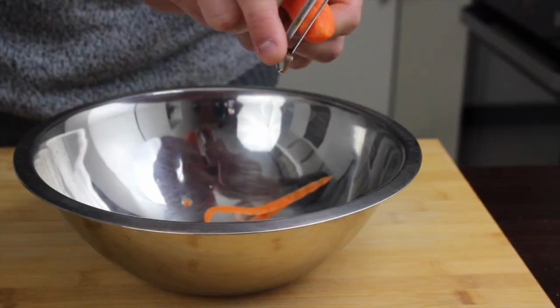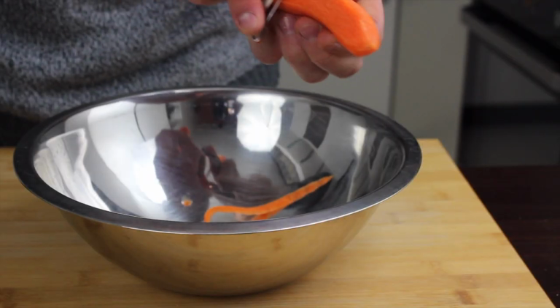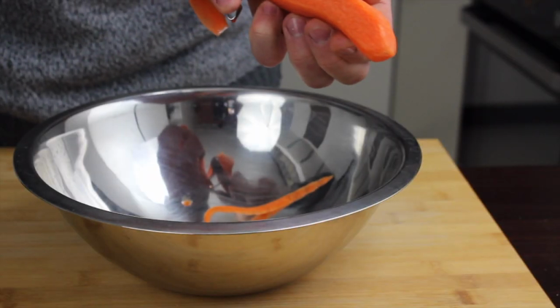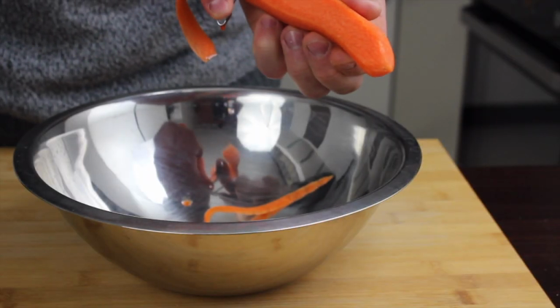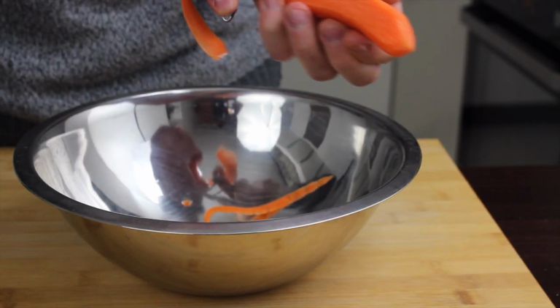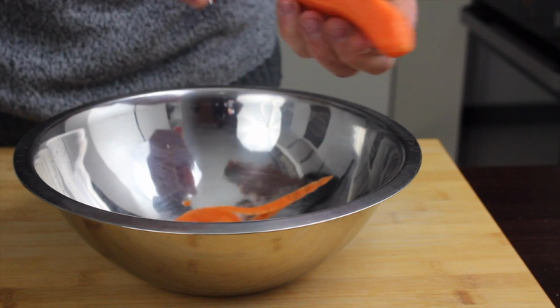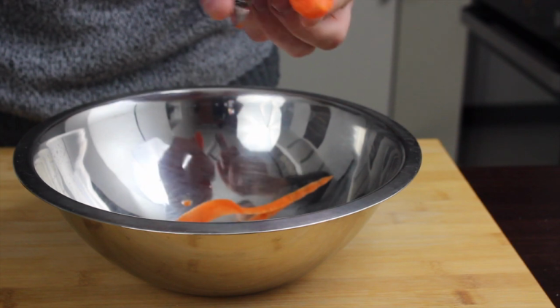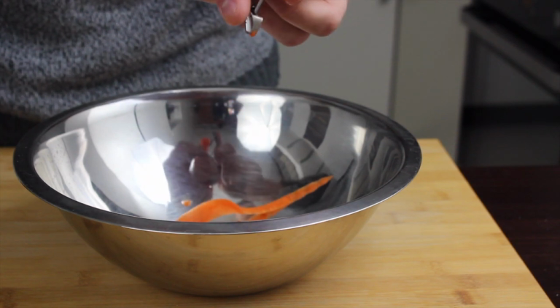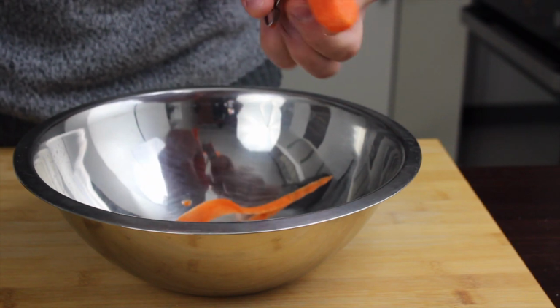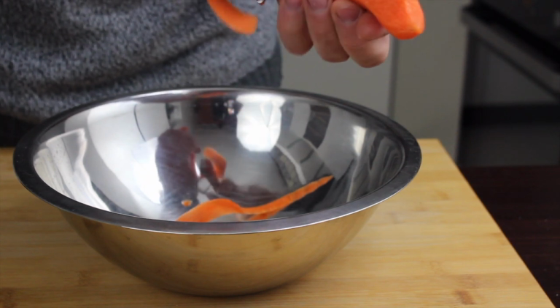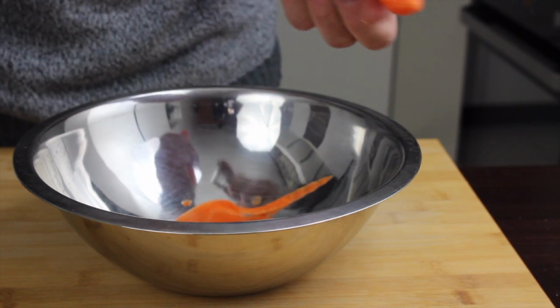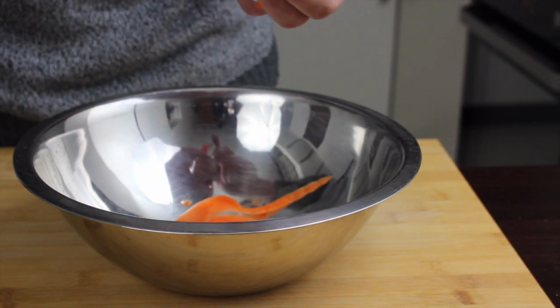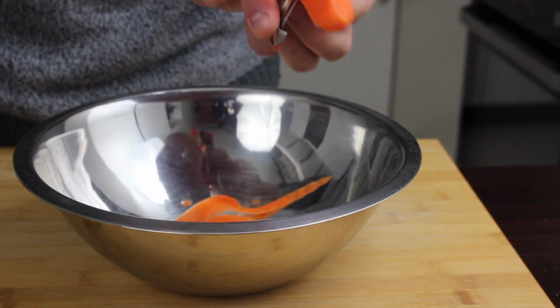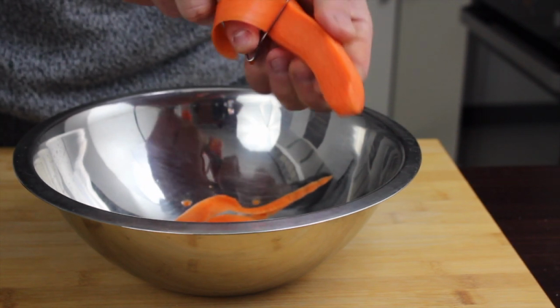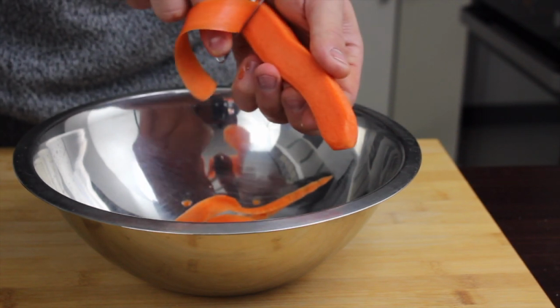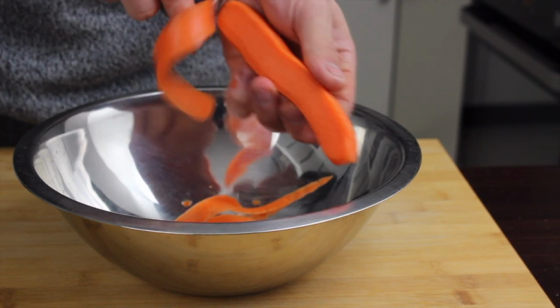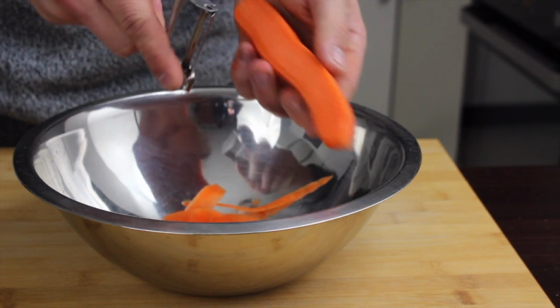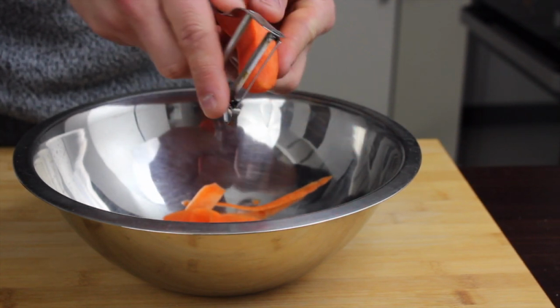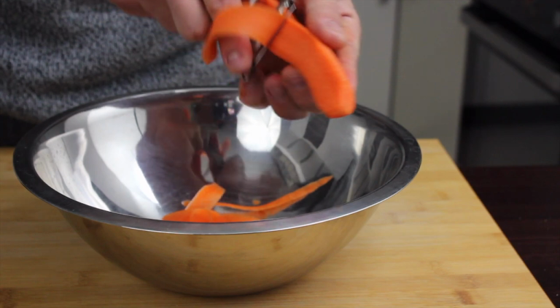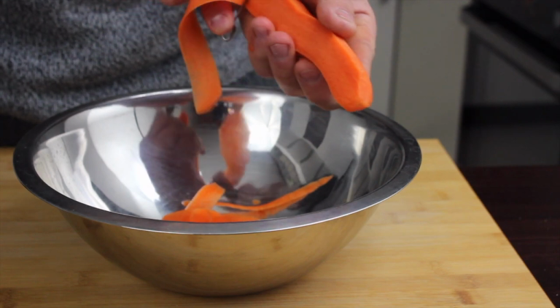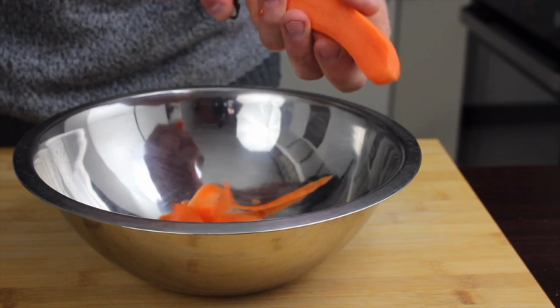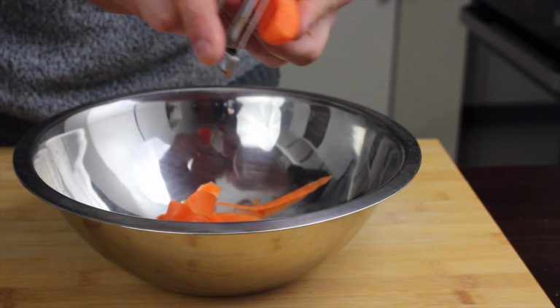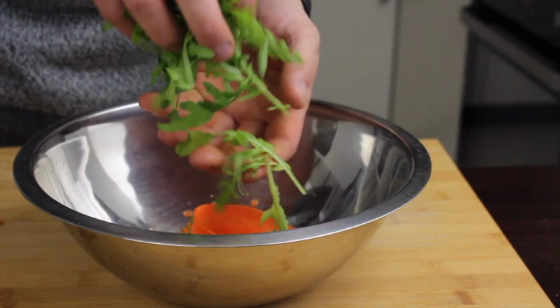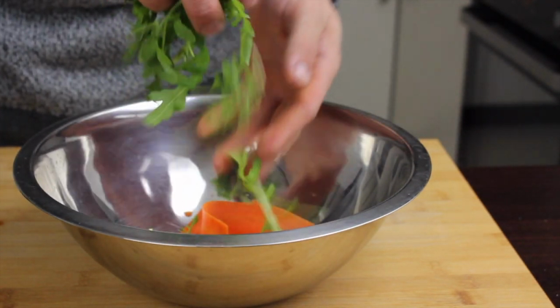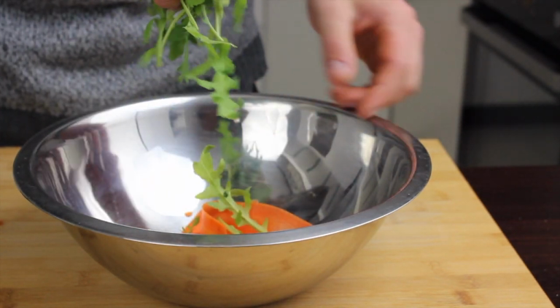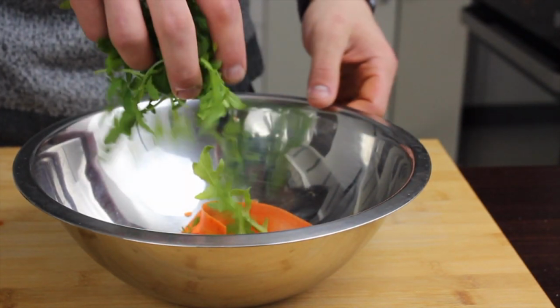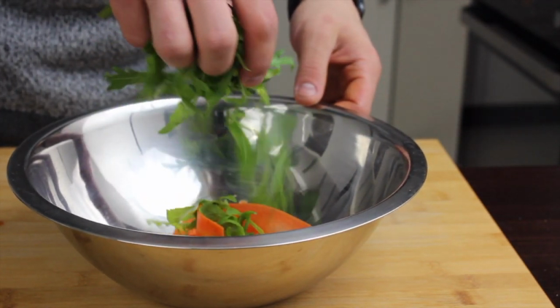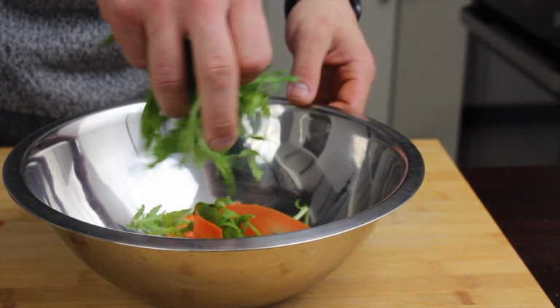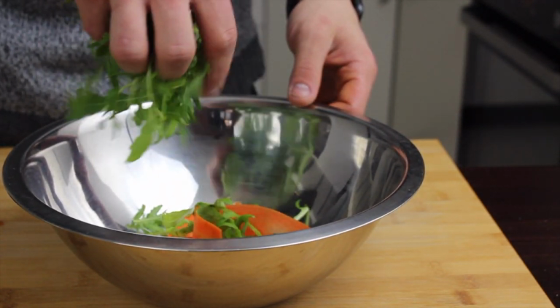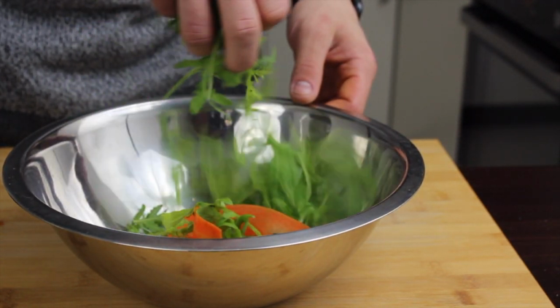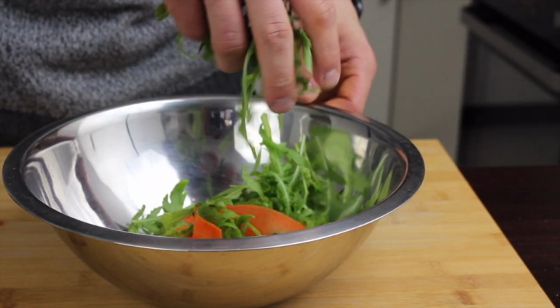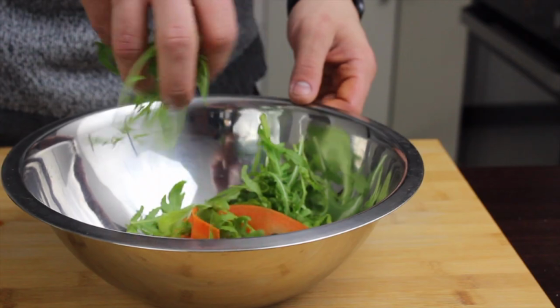To finish the salad, take one peeled carrot and use your peeler to make beautiful long strips. Add a good handful of arugula and a couple of tomatoes, then dress everything with the vinaigrette you just made.